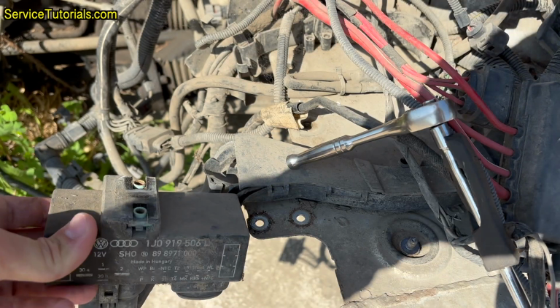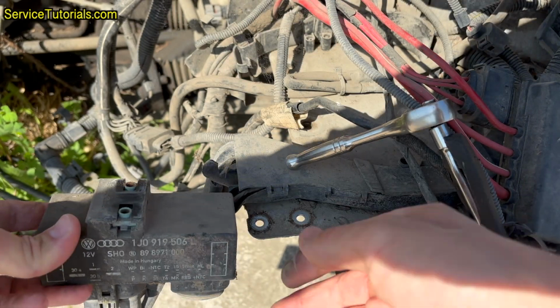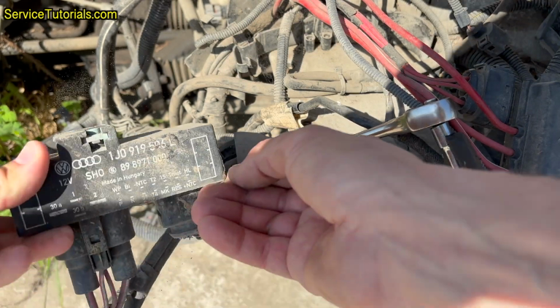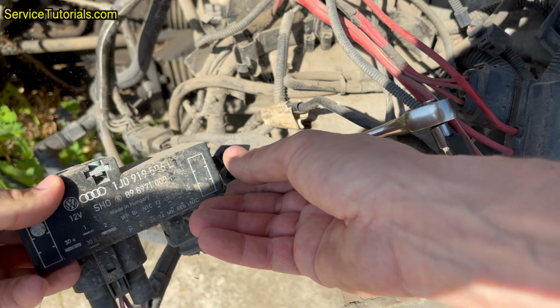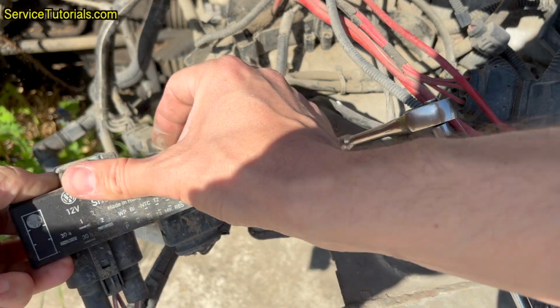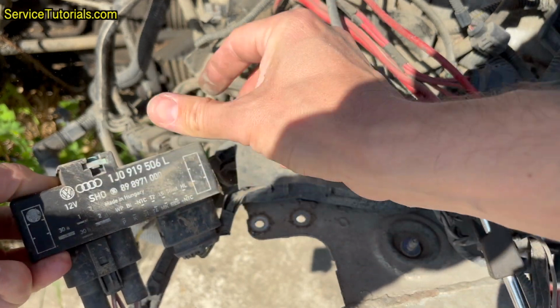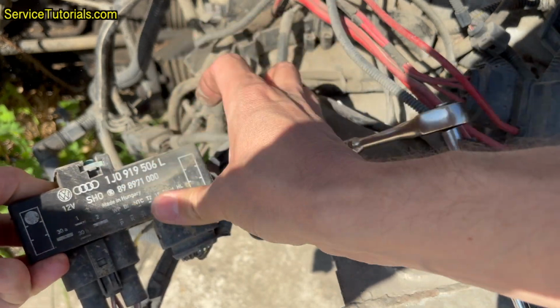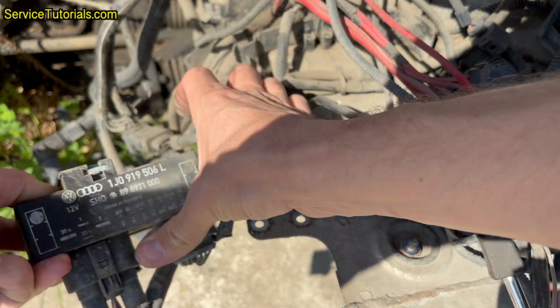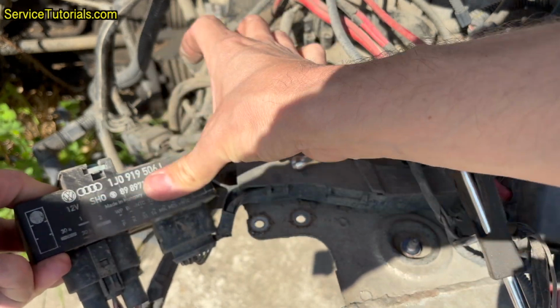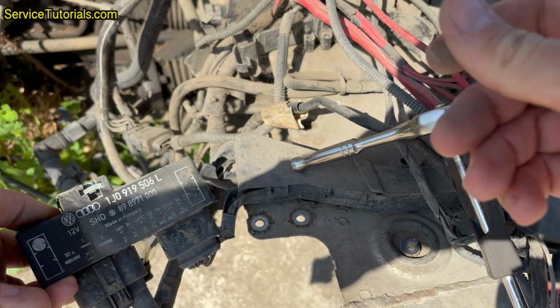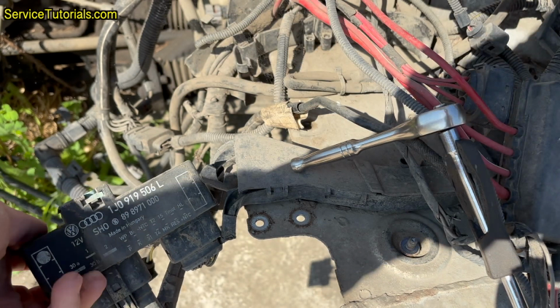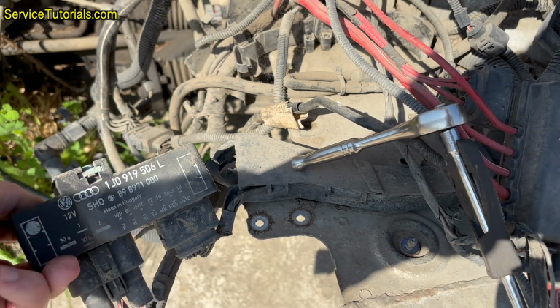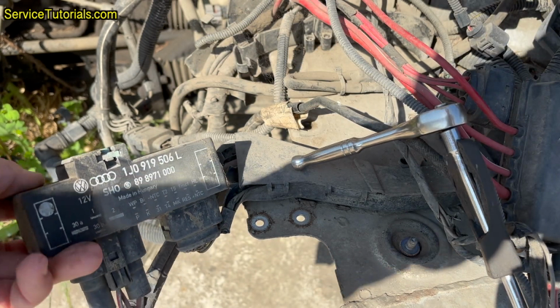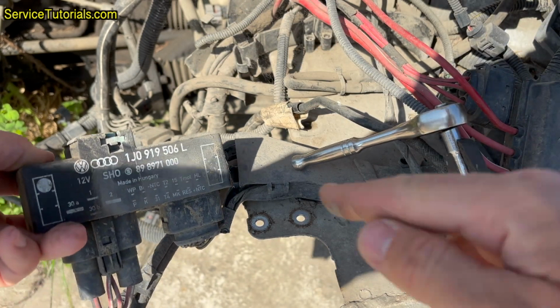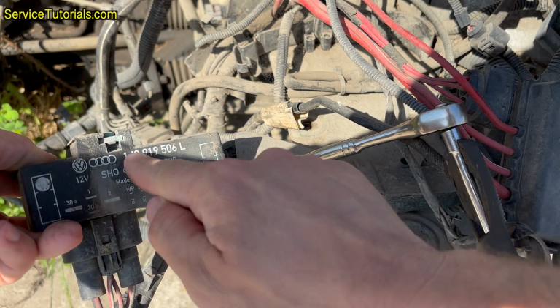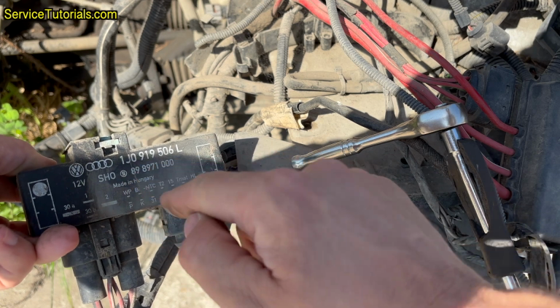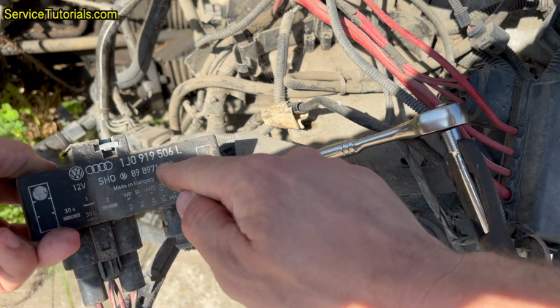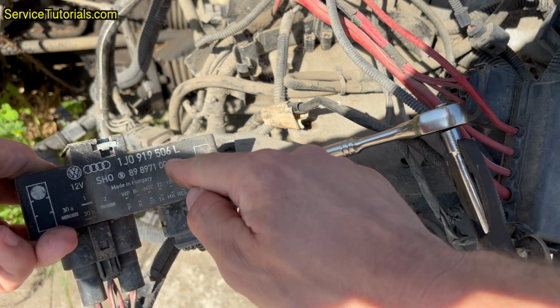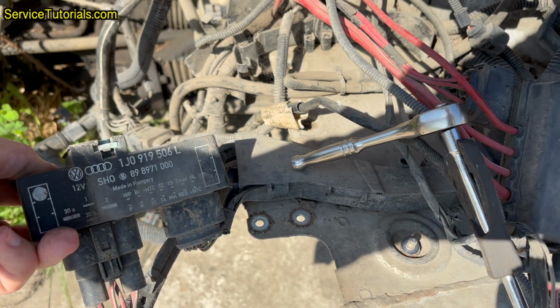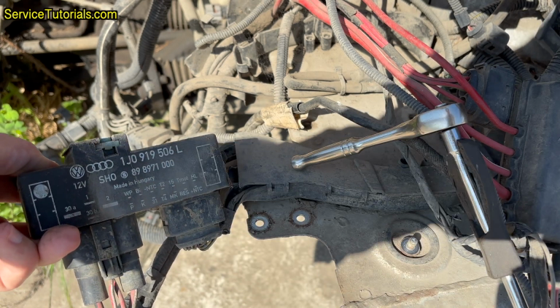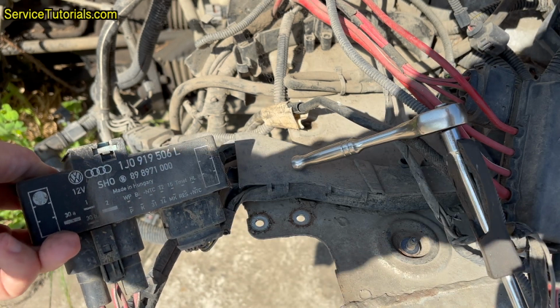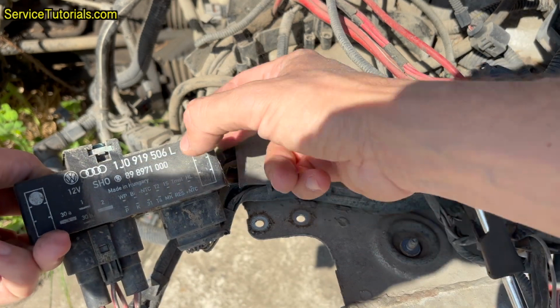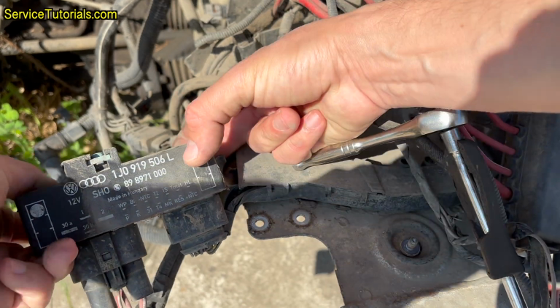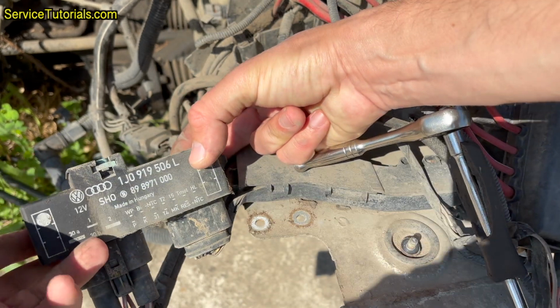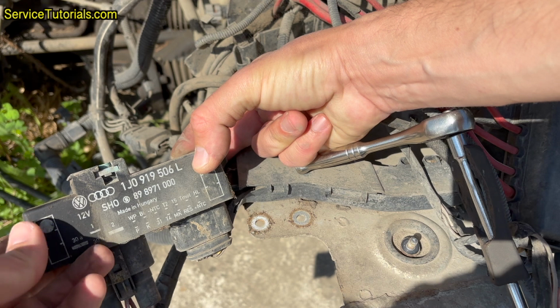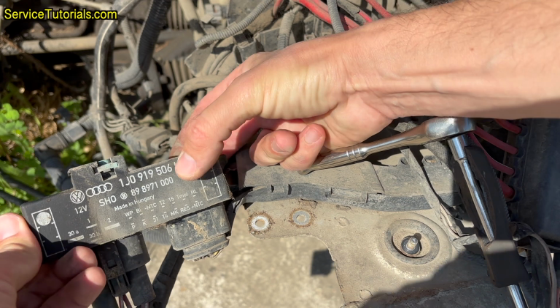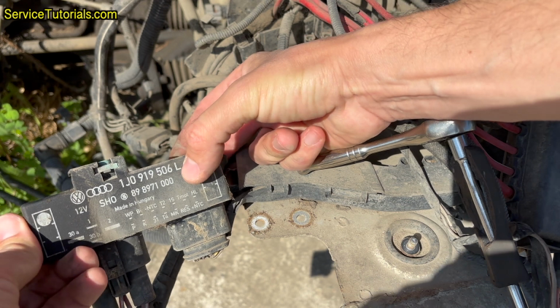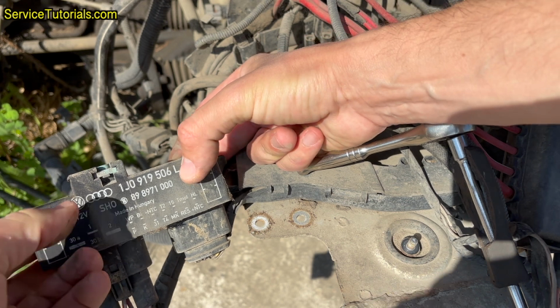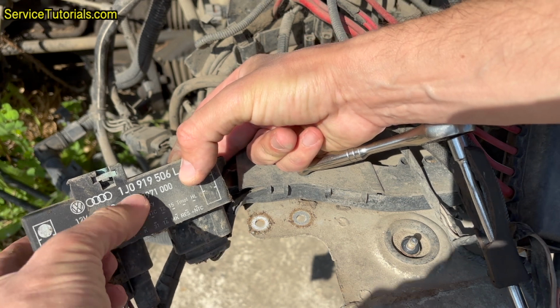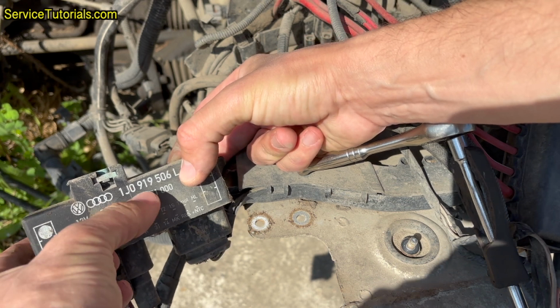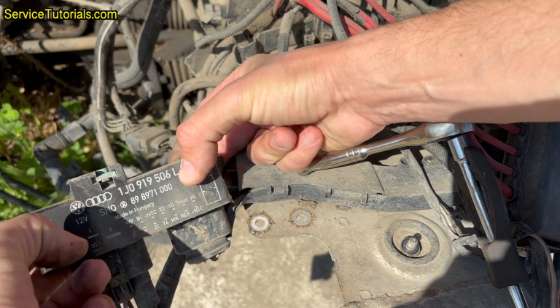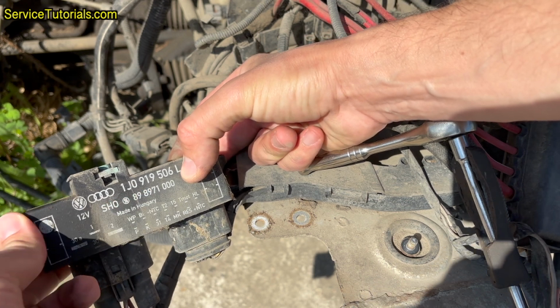The electric fan relay must be purchased with the same series and have the same letter at the end of the series — K, Q, L, M, or G. In this case, the series of our relay is 1J0 919 506 L.